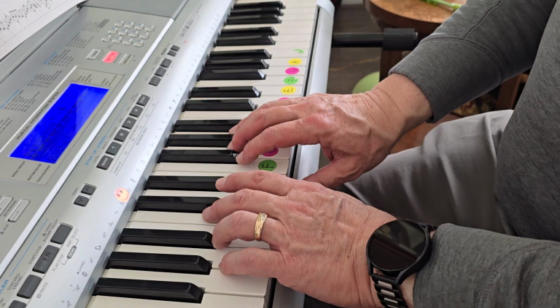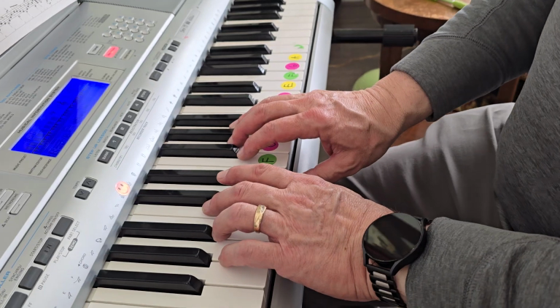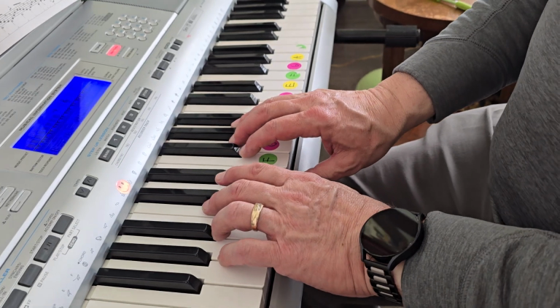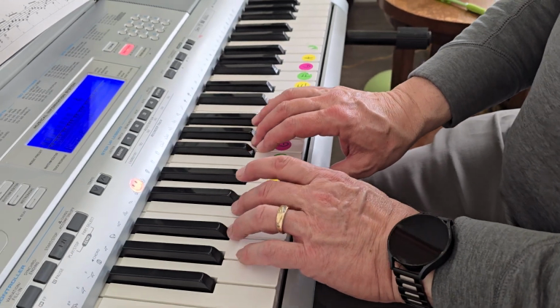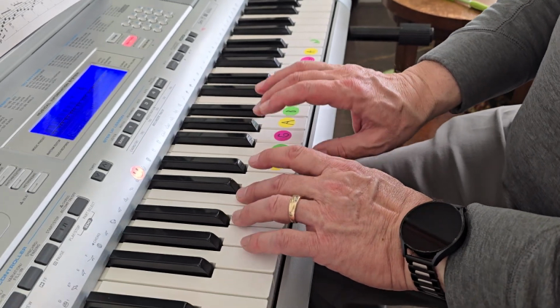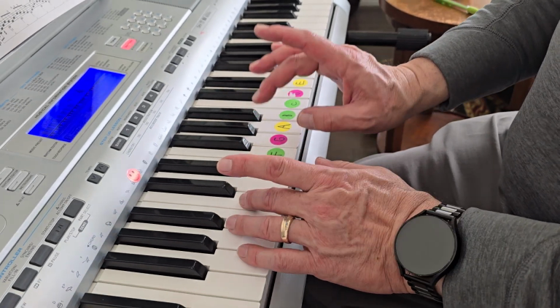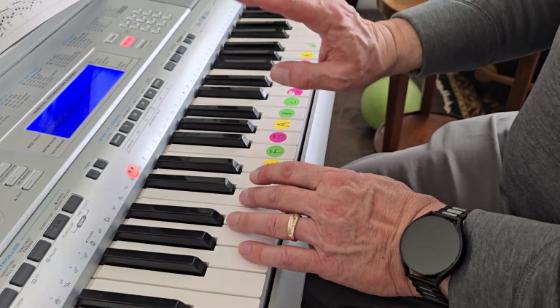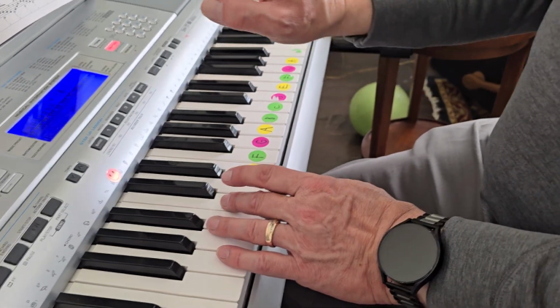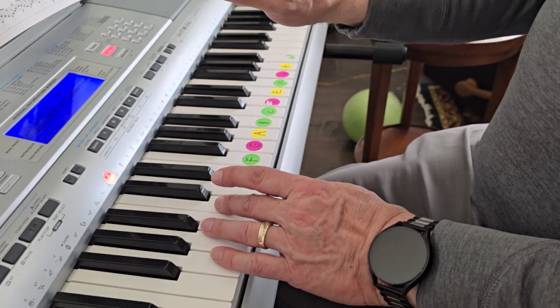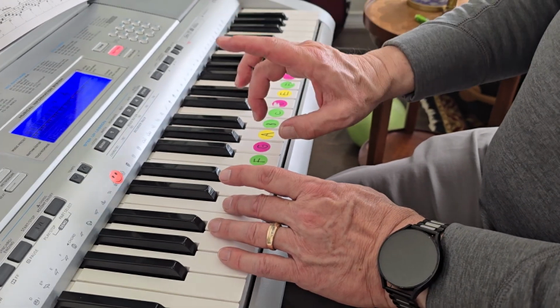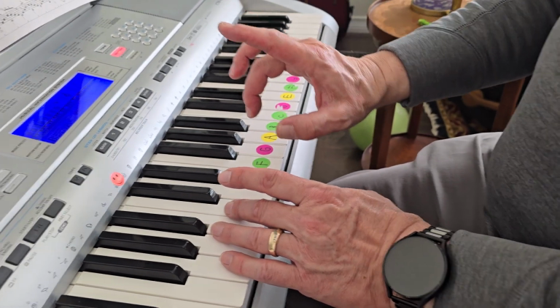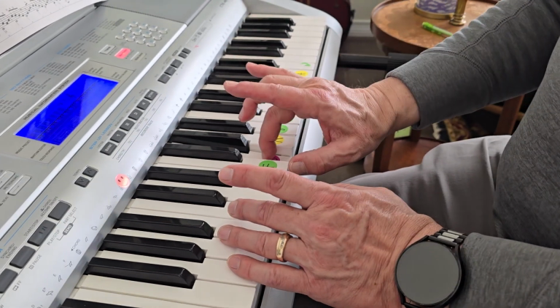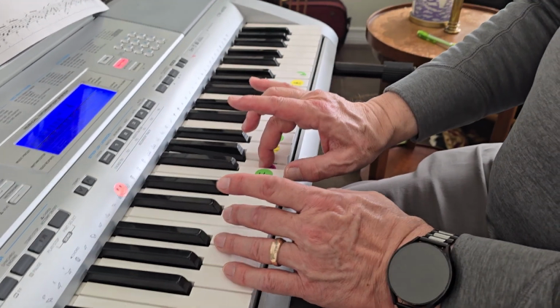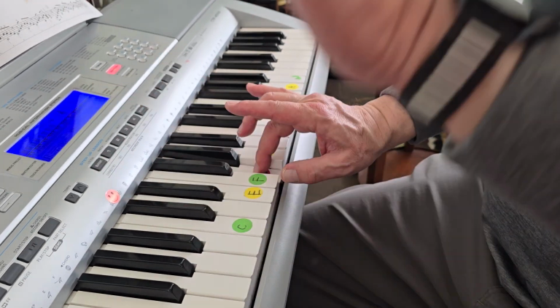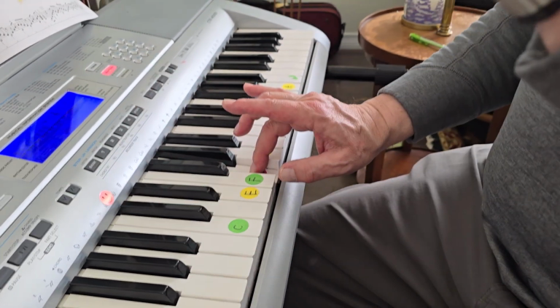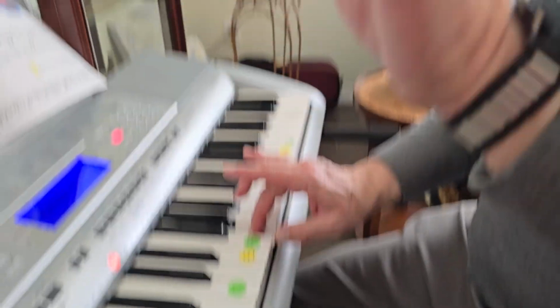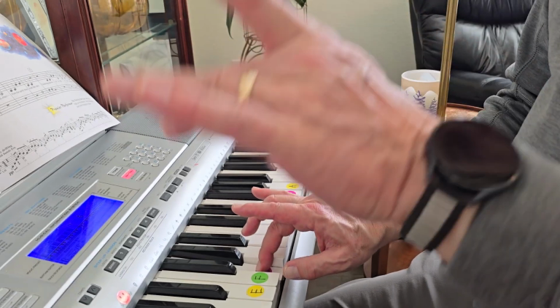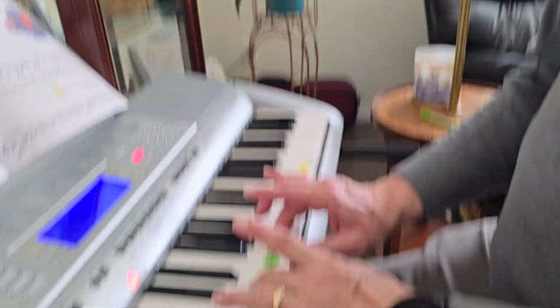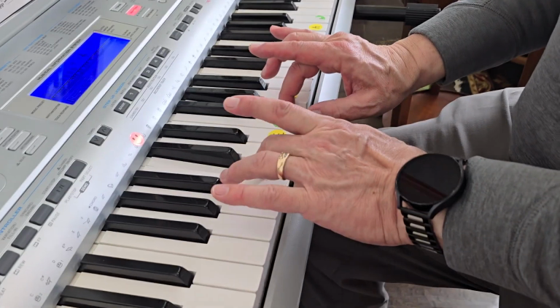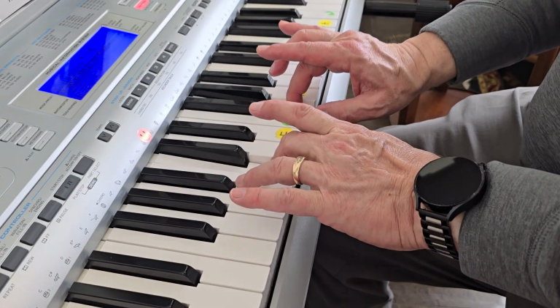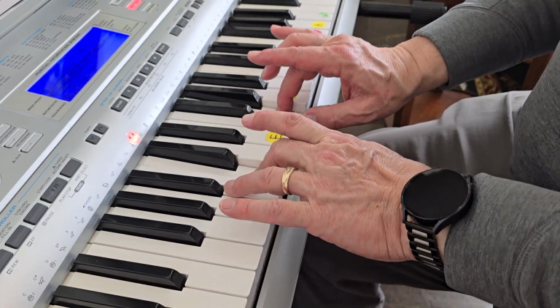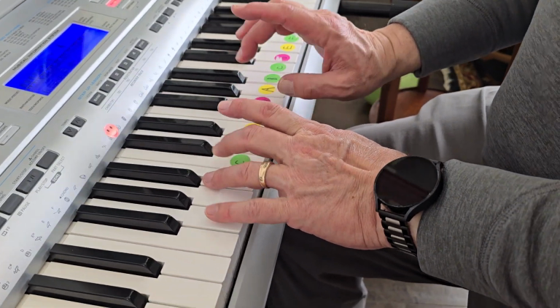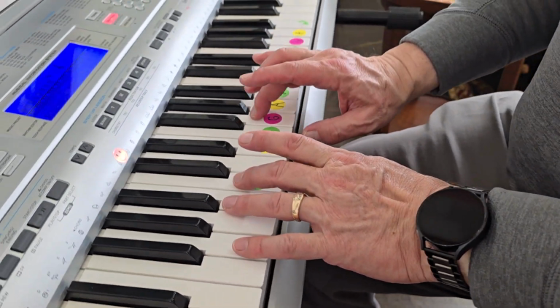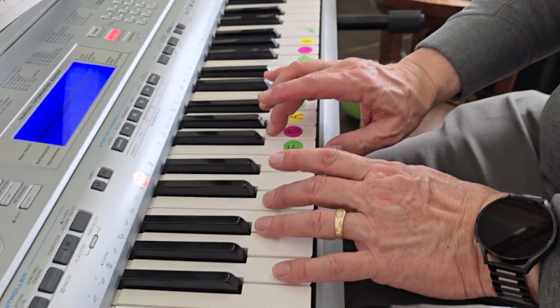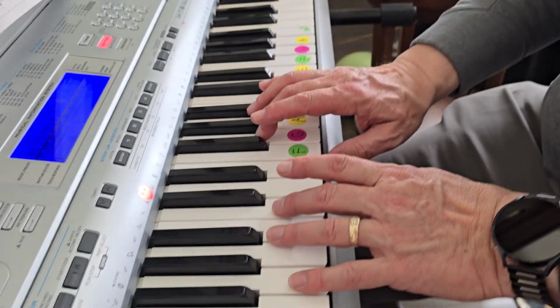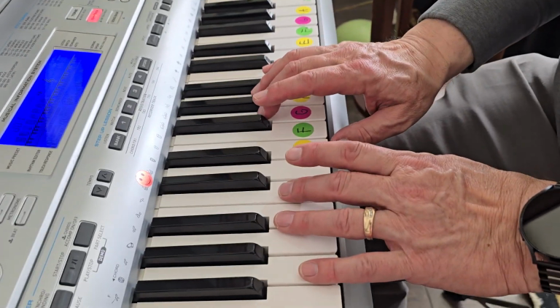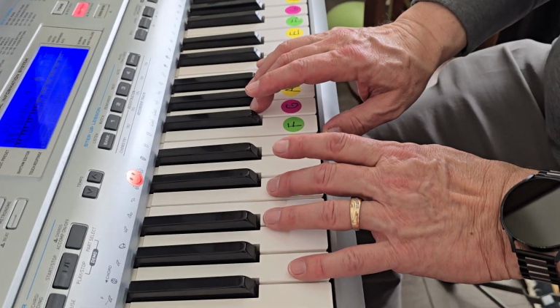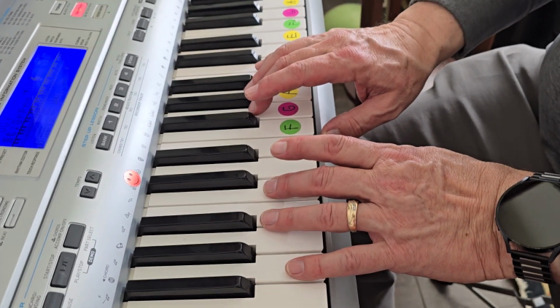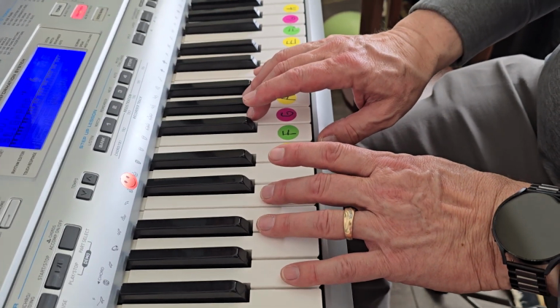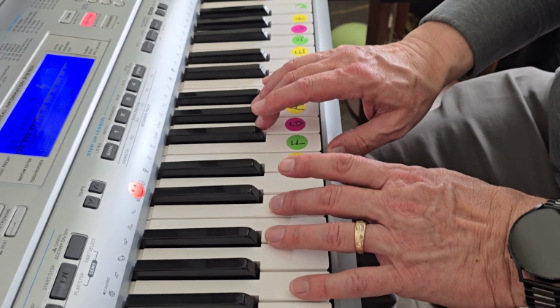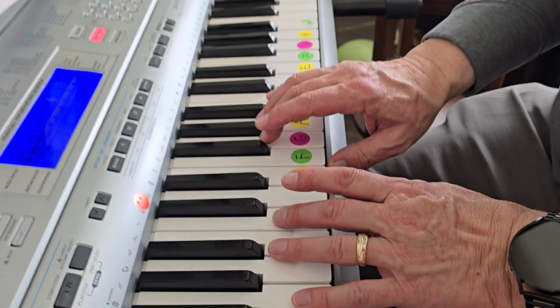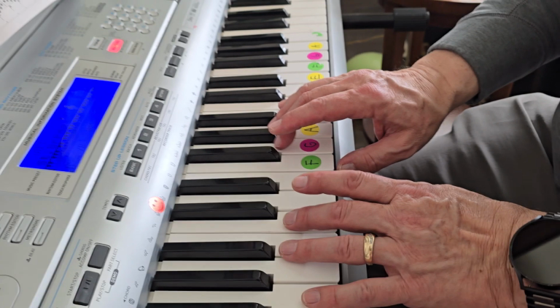Okay, this is Ice Pops. Your right hand, three fingers on G. Left hand, three fingers on C. You start on the right hand. One, ready, play.